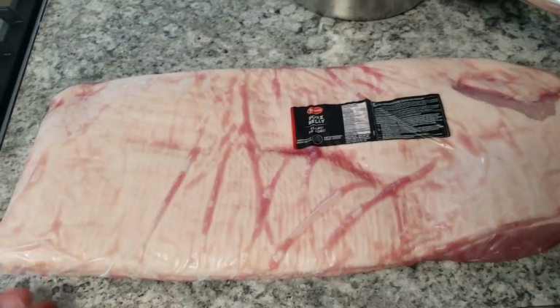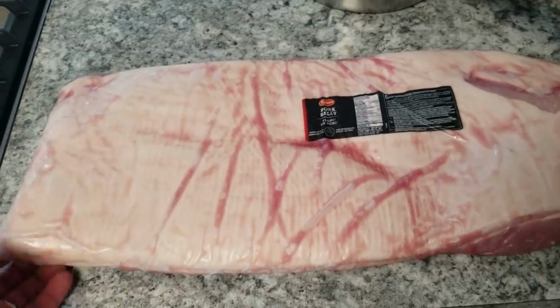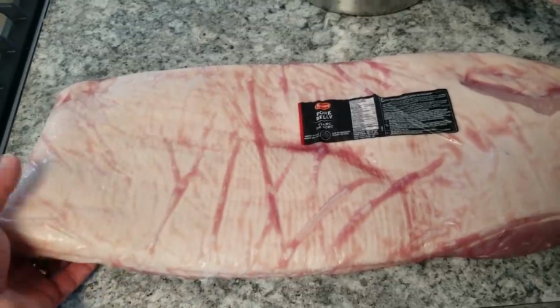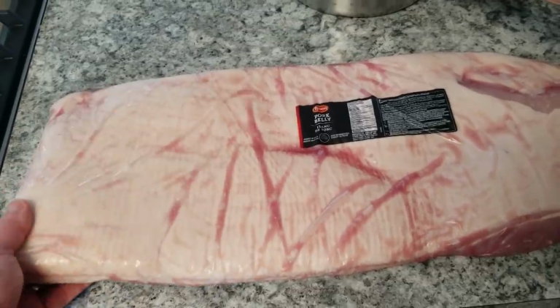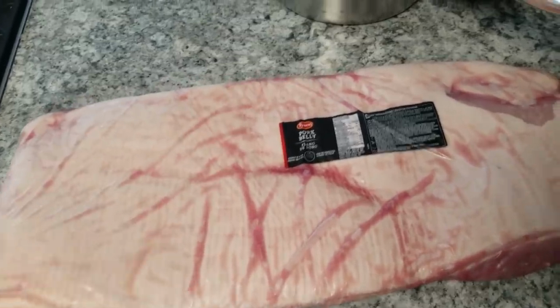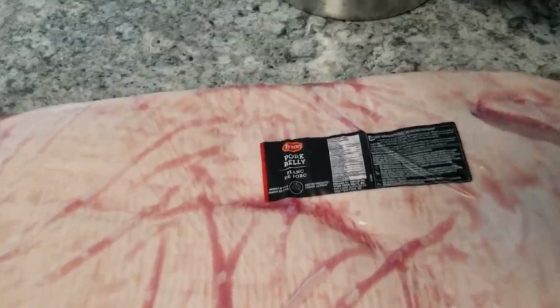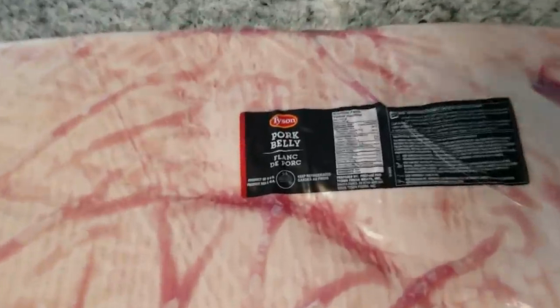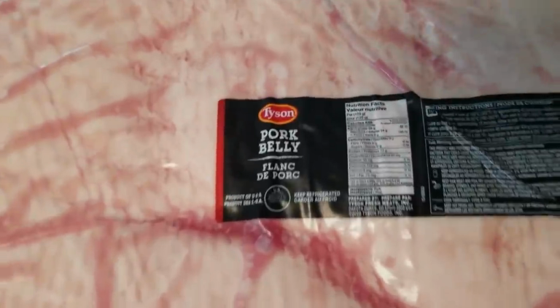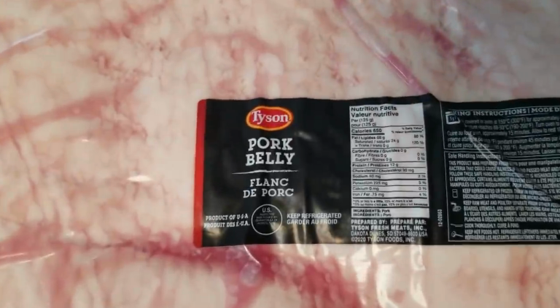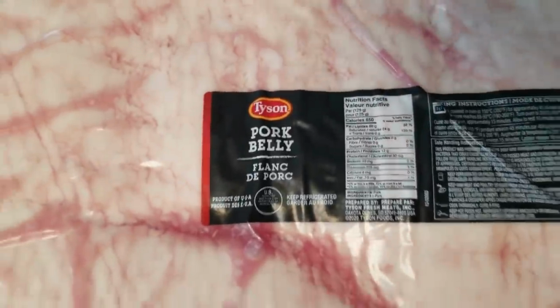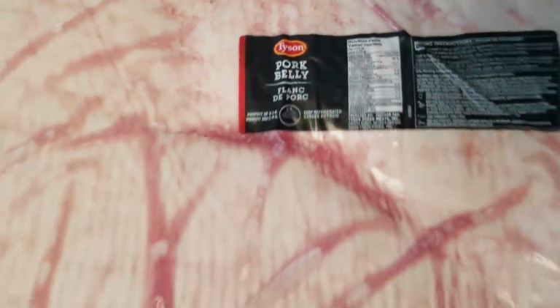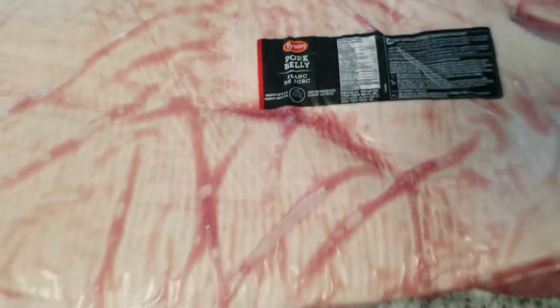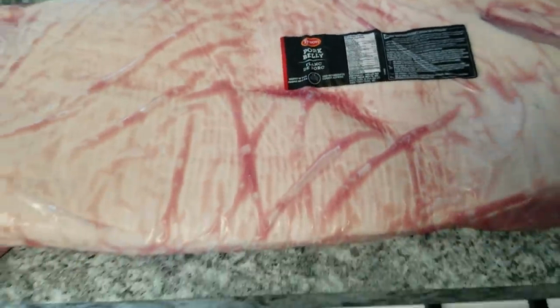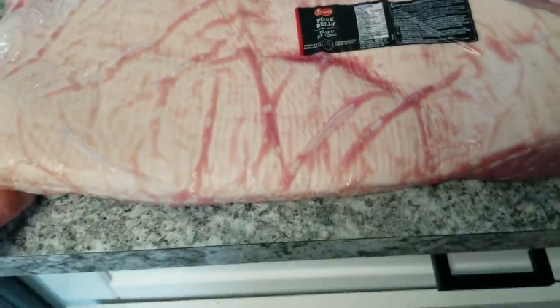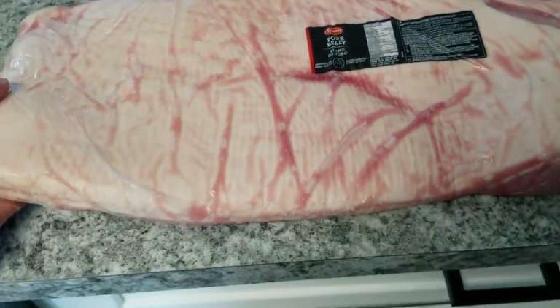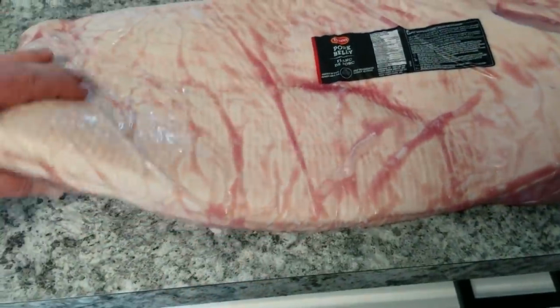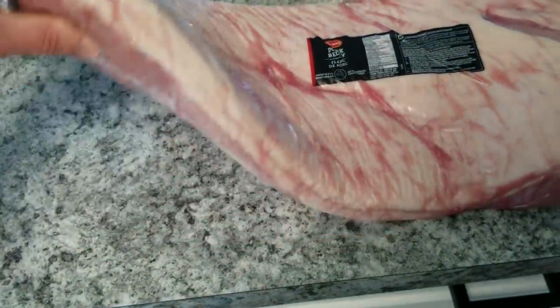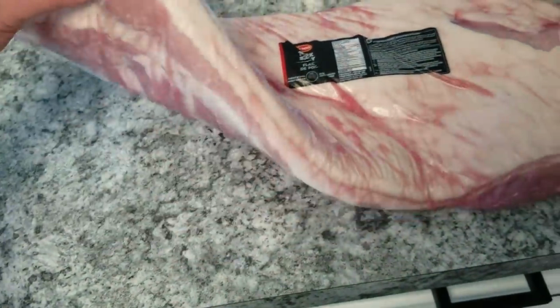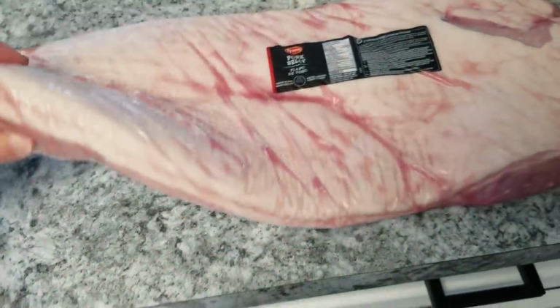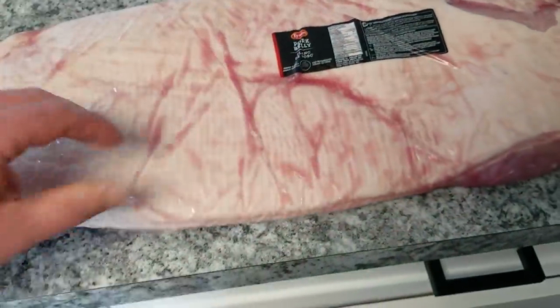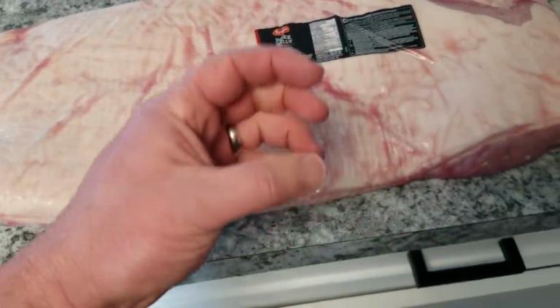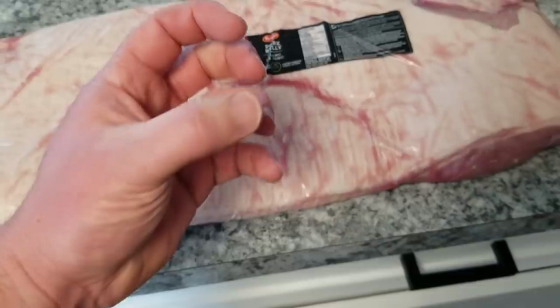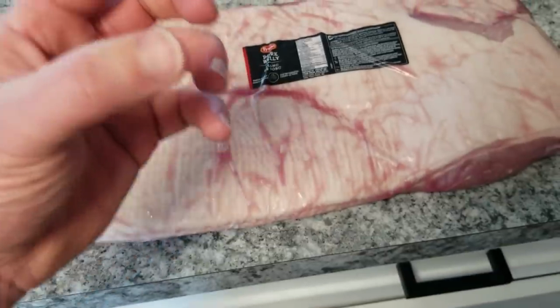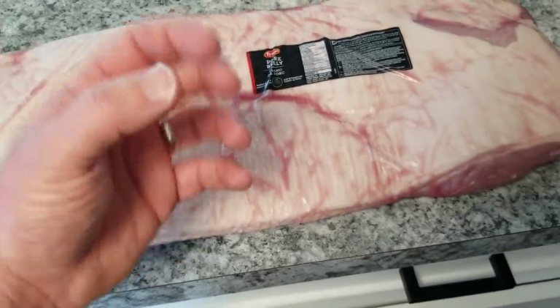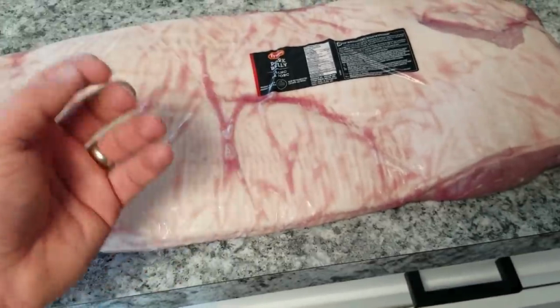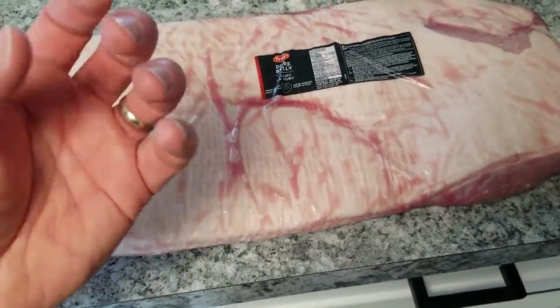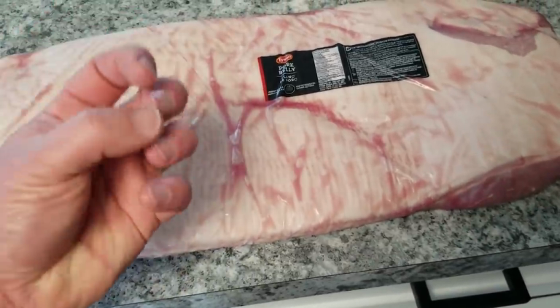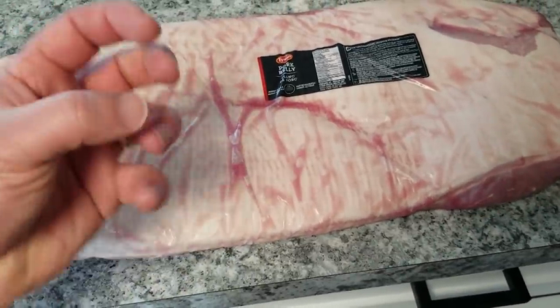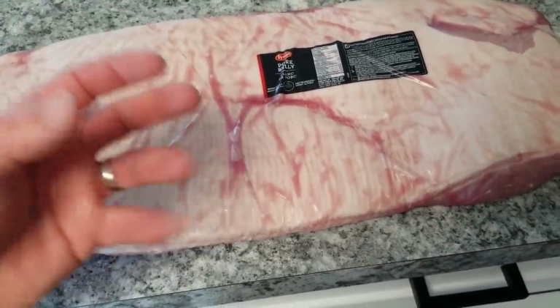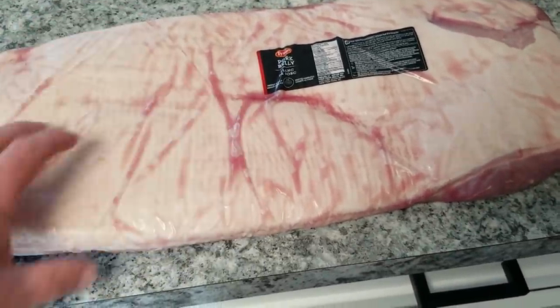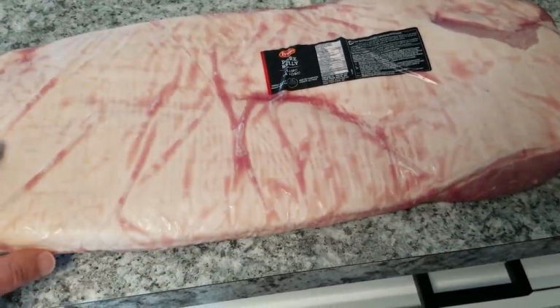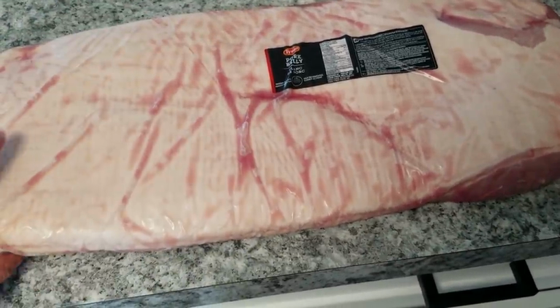There's the pork belly from the local Costco. Evil Omnicorp. And it tastes that way. It looks that way. The fat isn't contiguous. It's very granular and globby and gnarly.